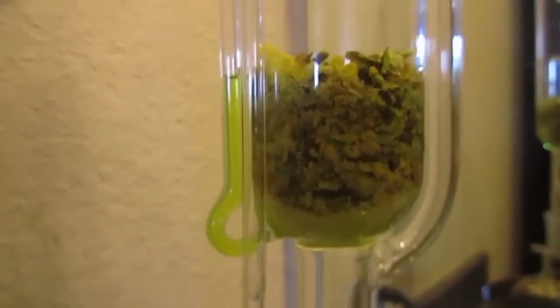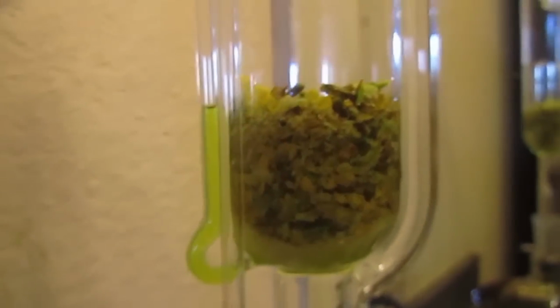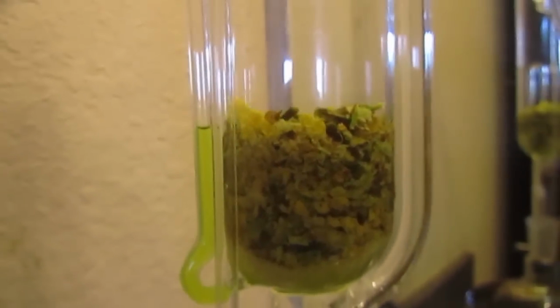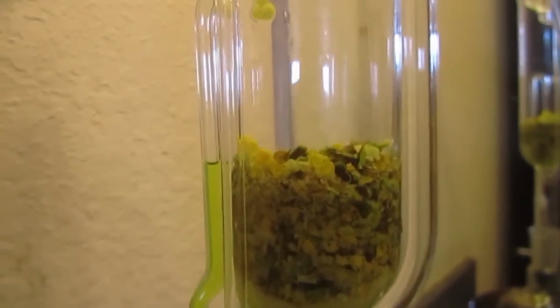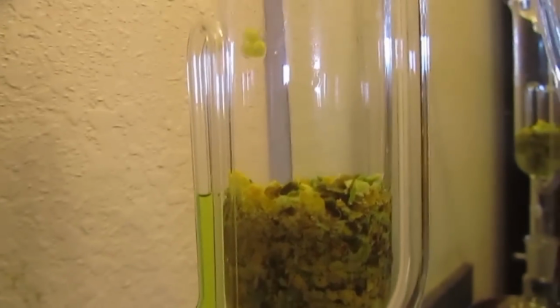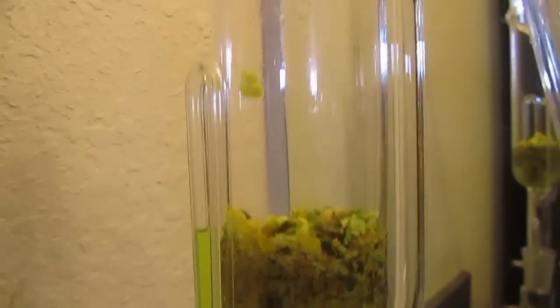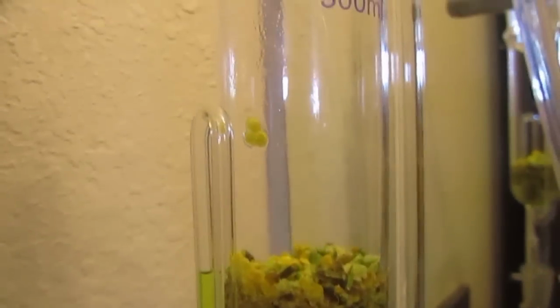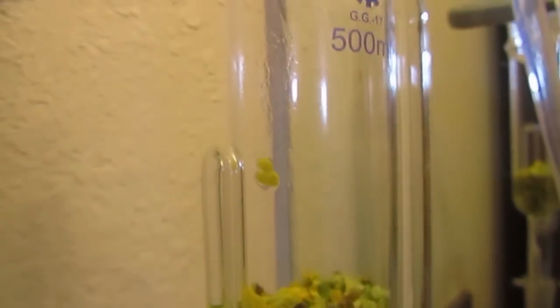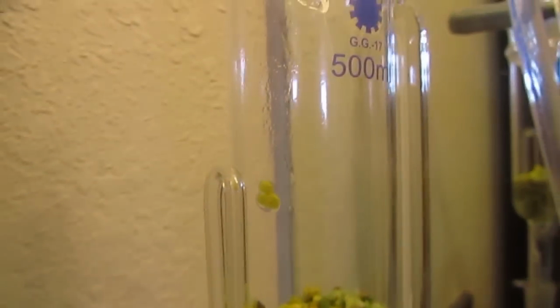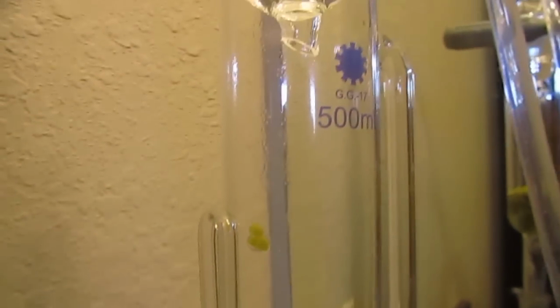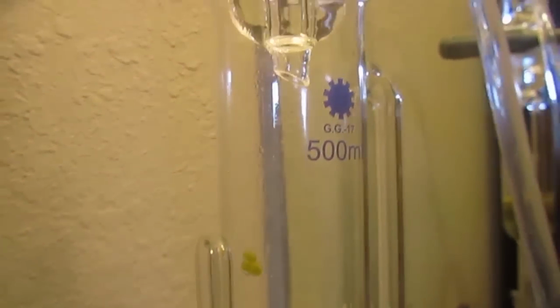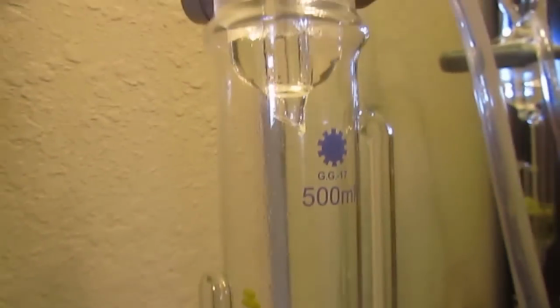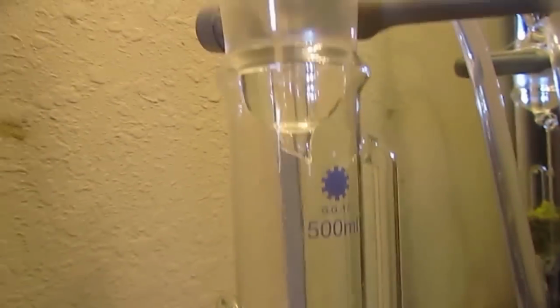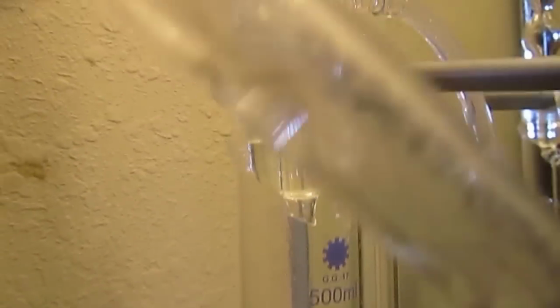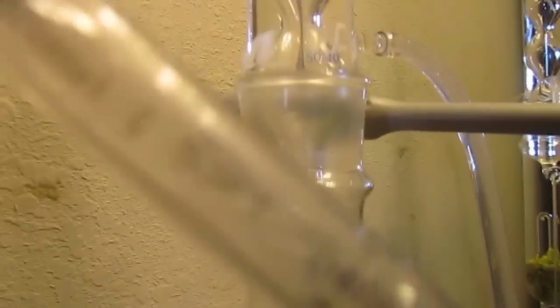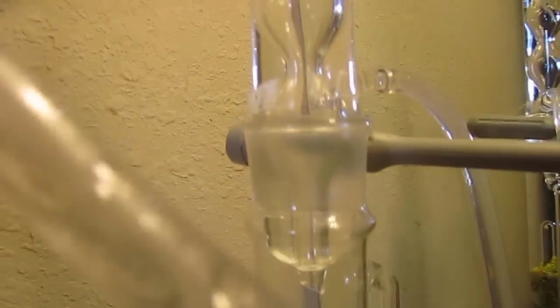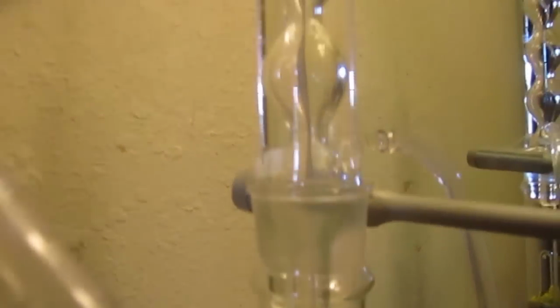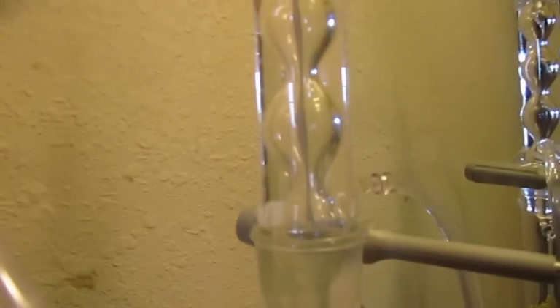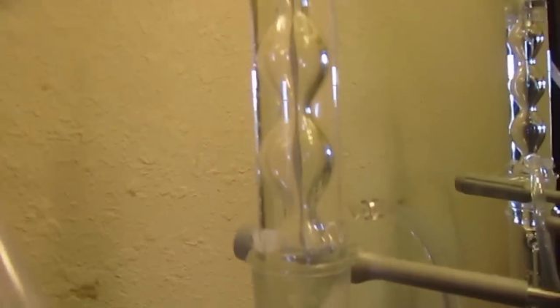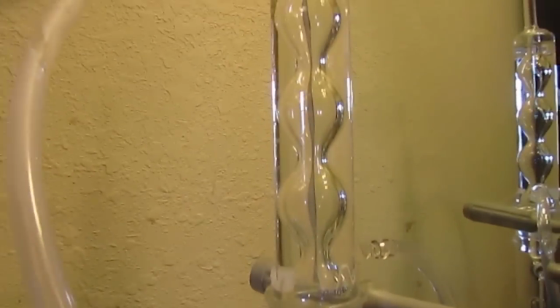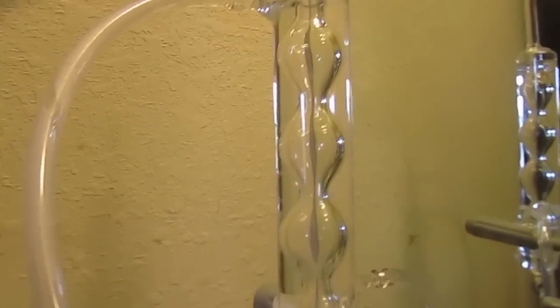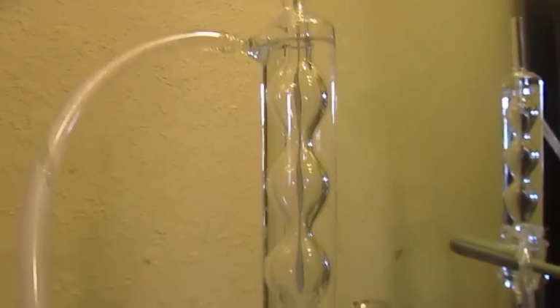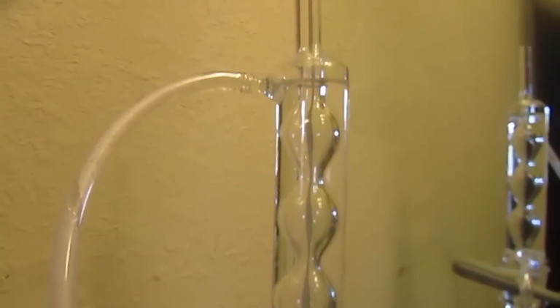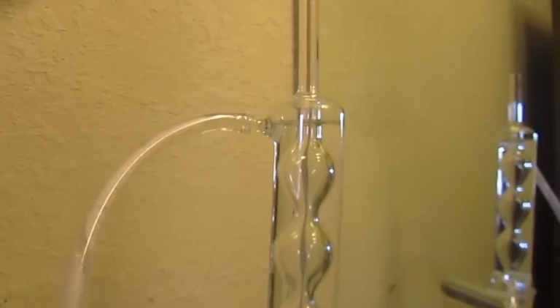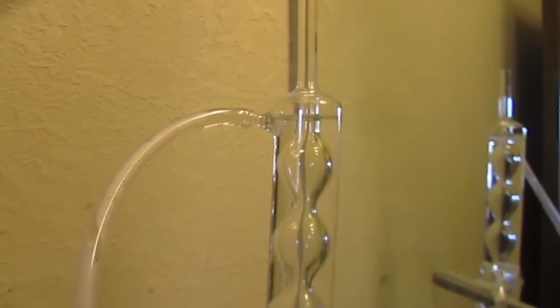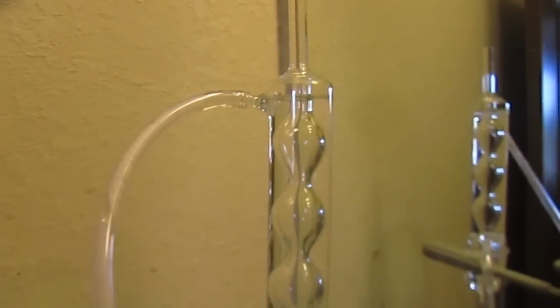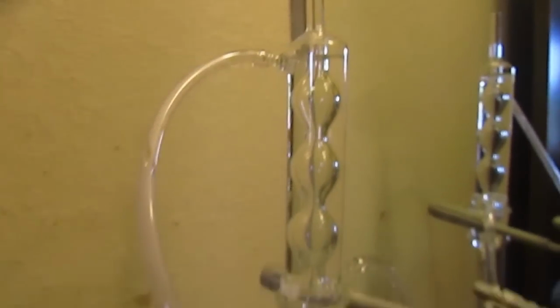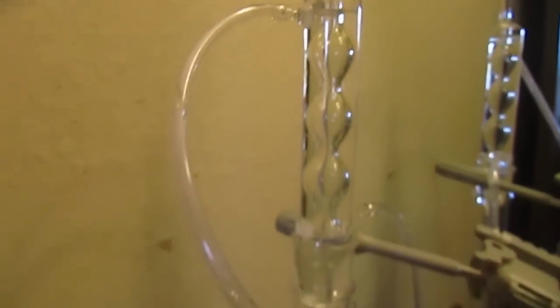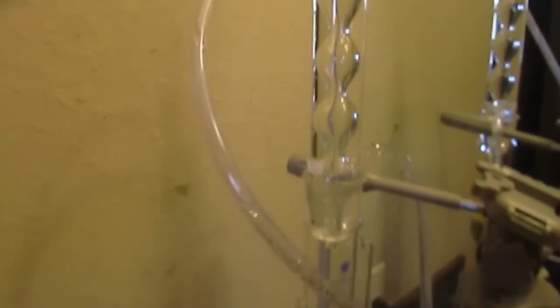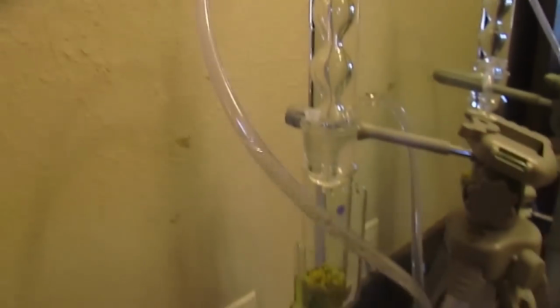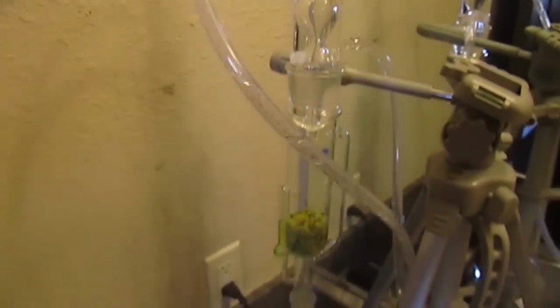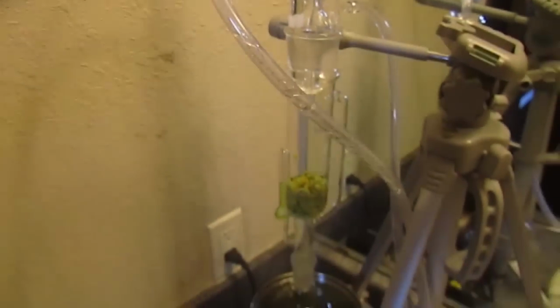I picked this up on eBay. It was pretty cheap — it was a good deal. And it came with a flask, an extractor body, and a nice condenser.